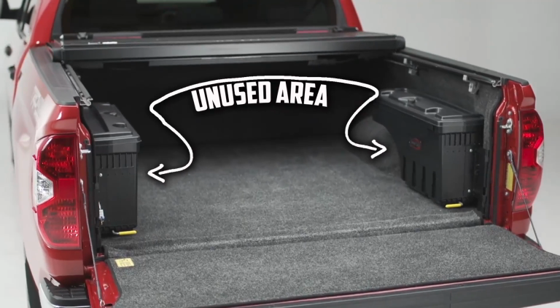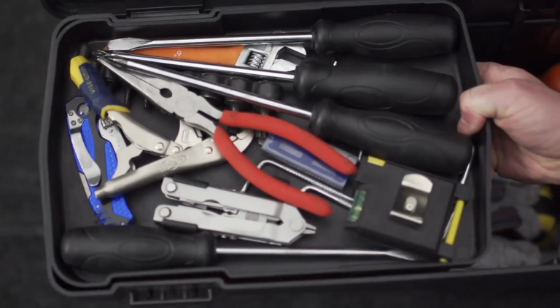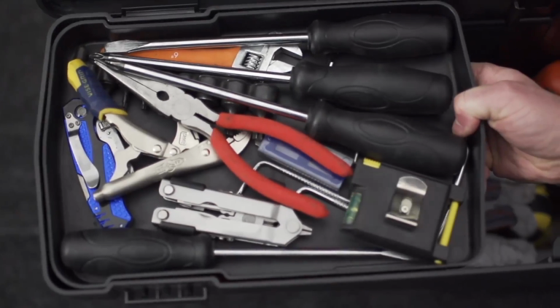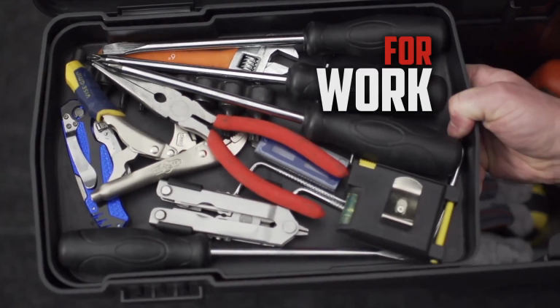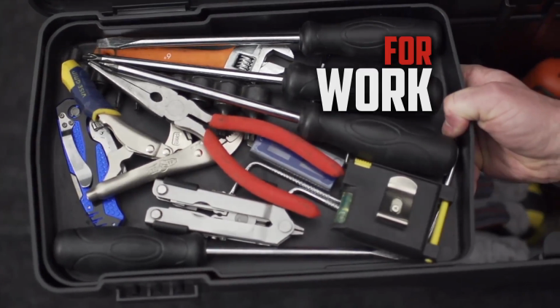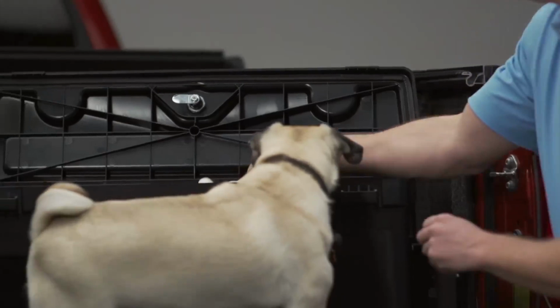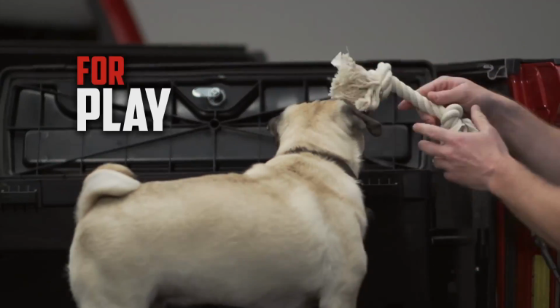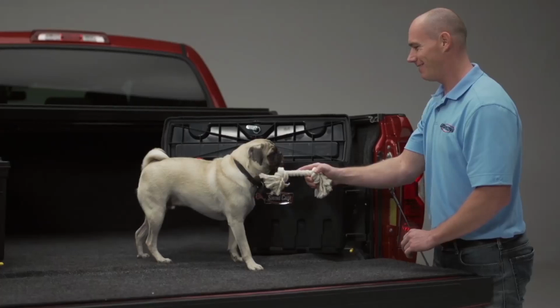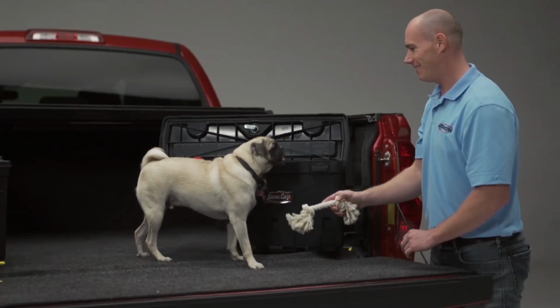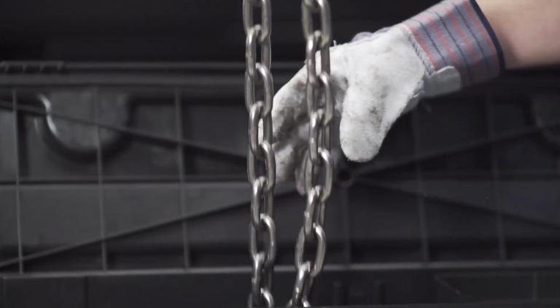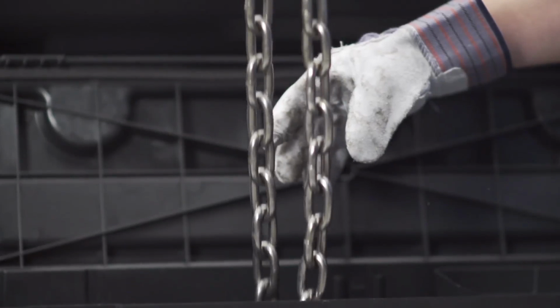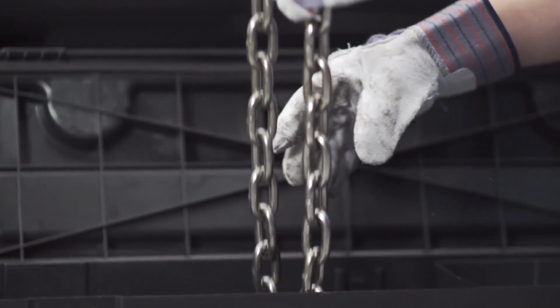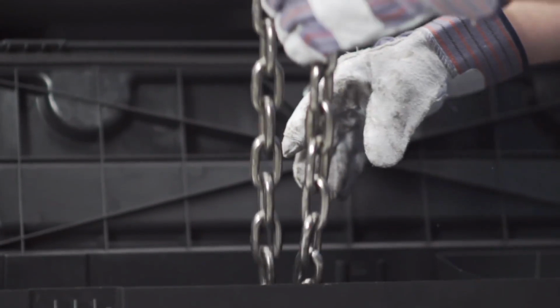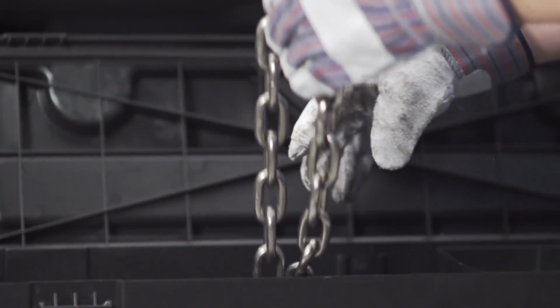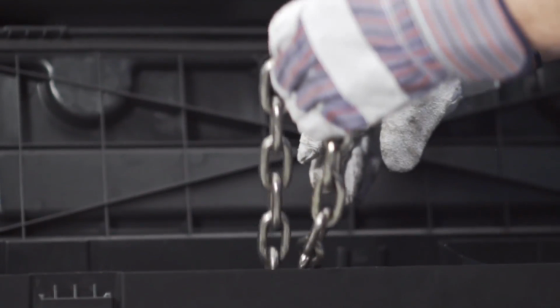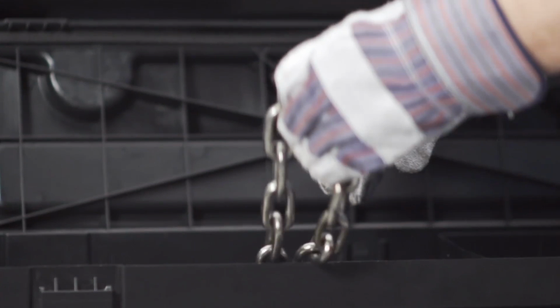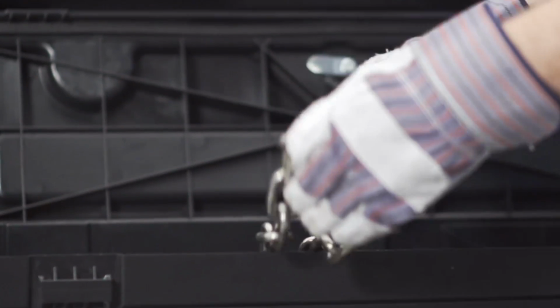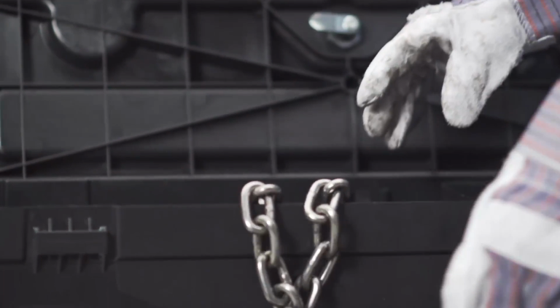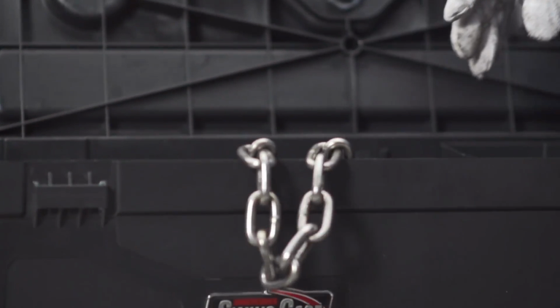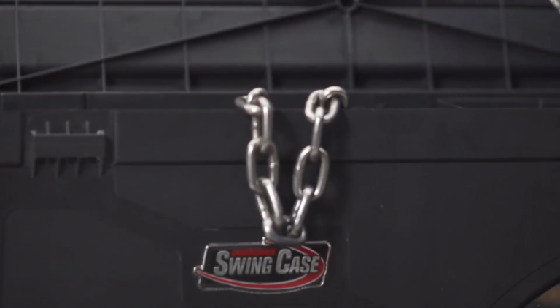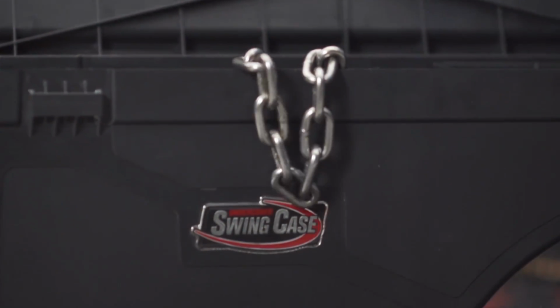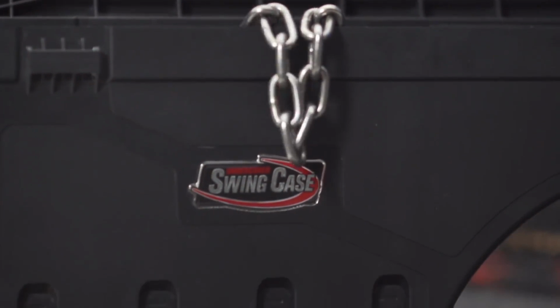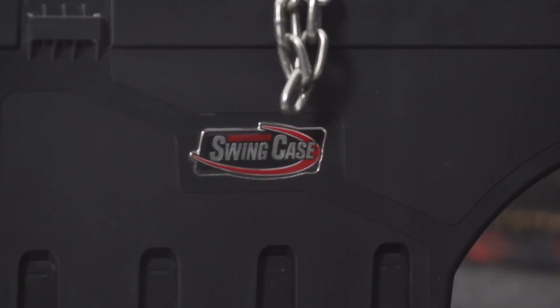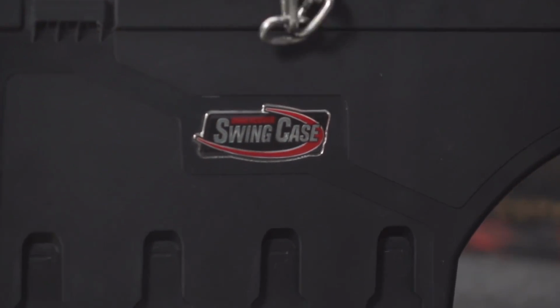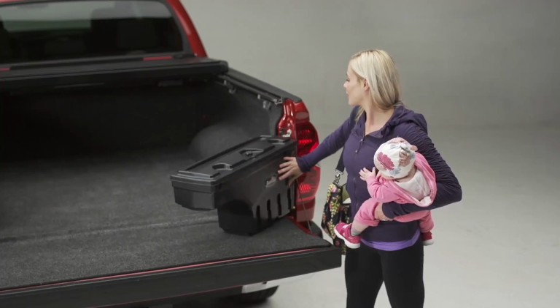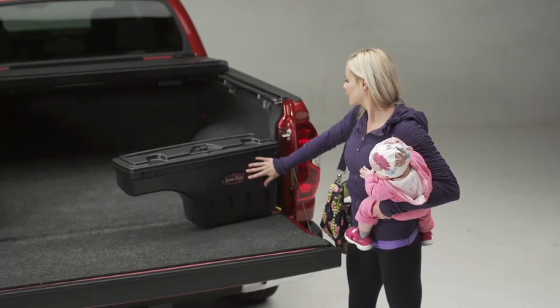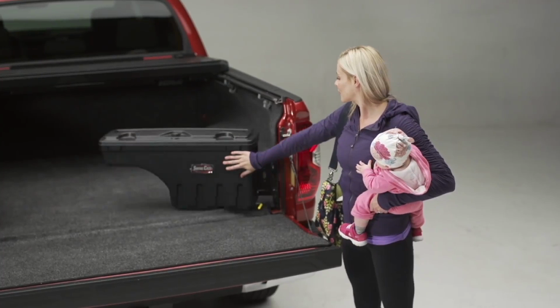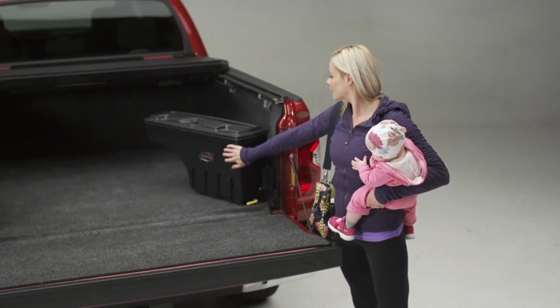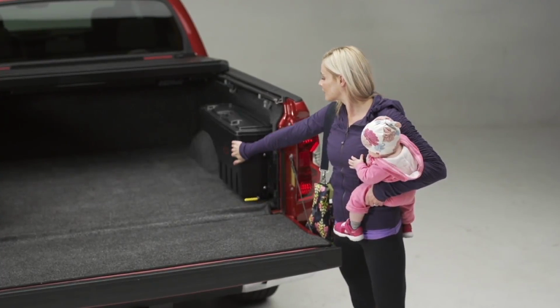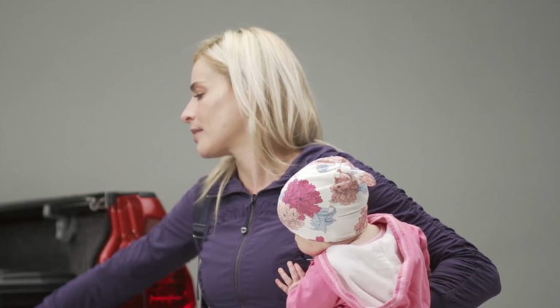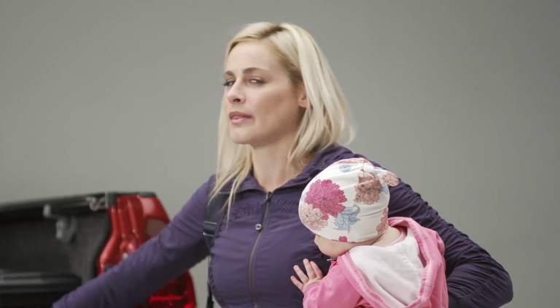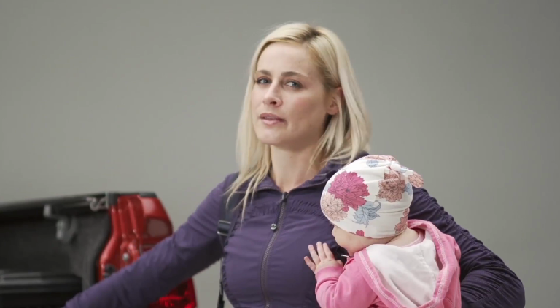Perfect for work, for play, or unexpected emergencies. Built for truck guys by truck guys, but easy enough to handle — mom can use it.